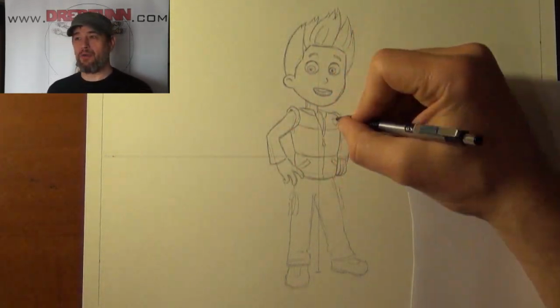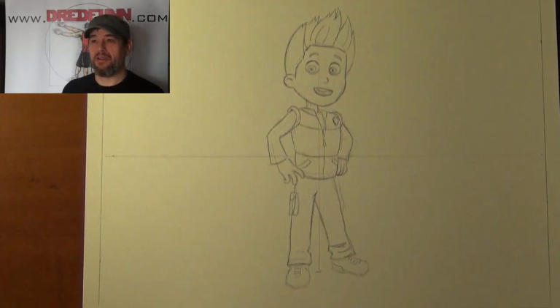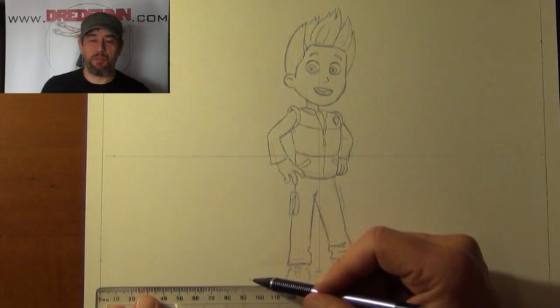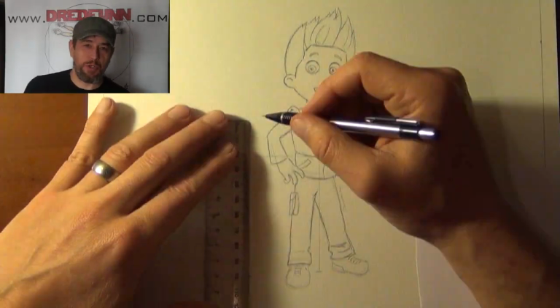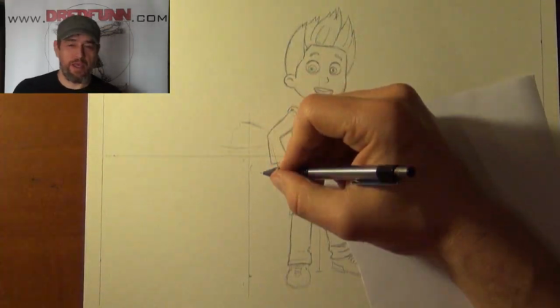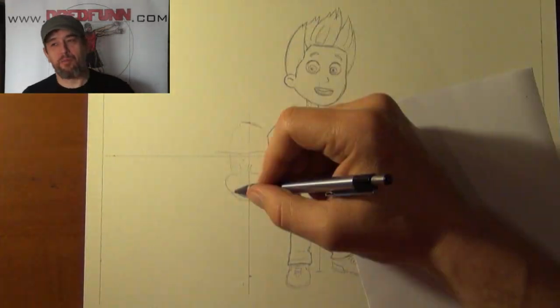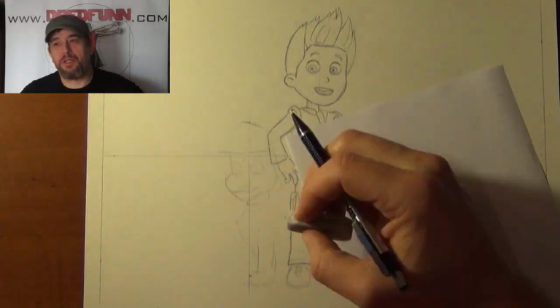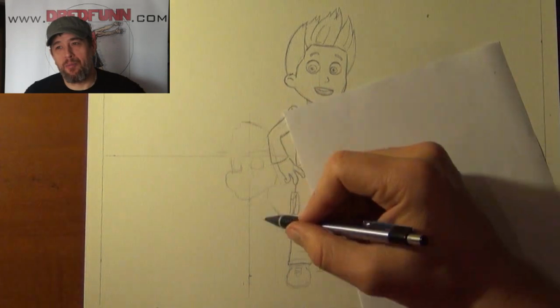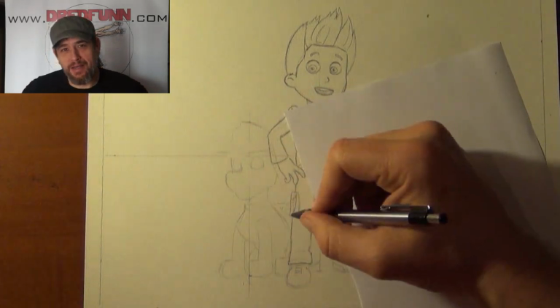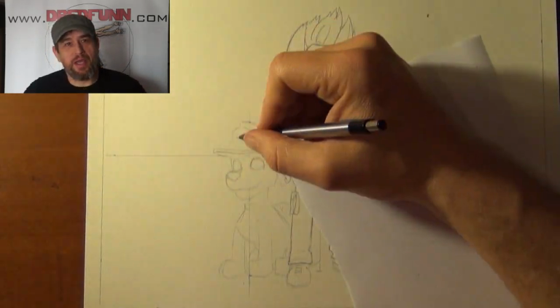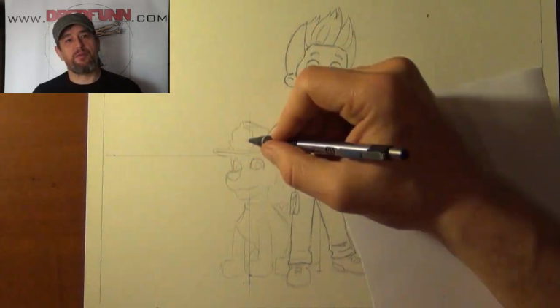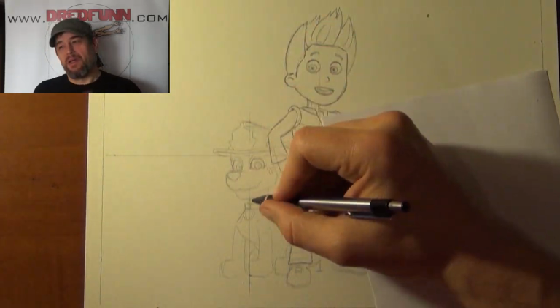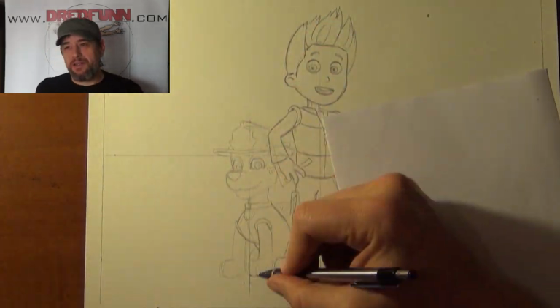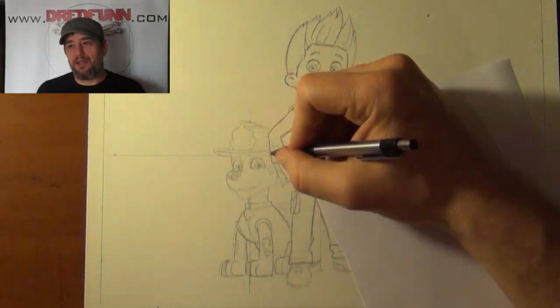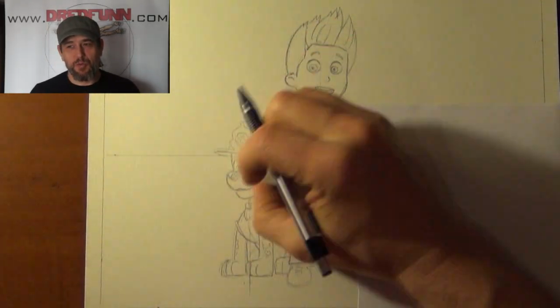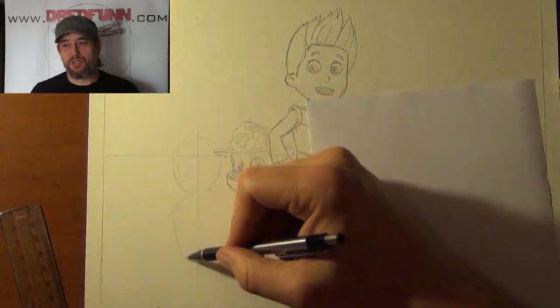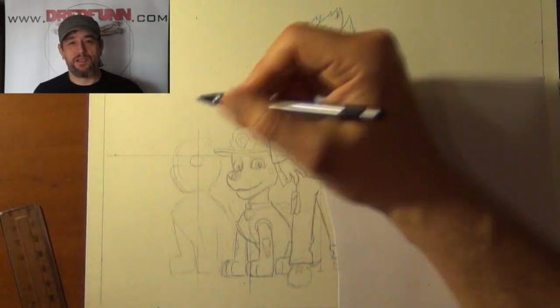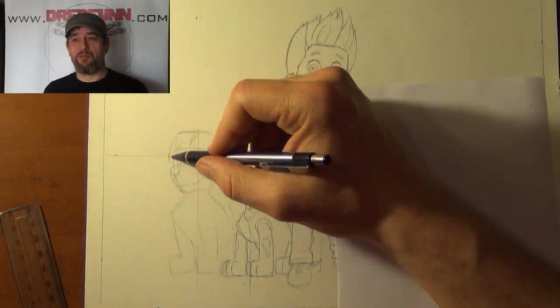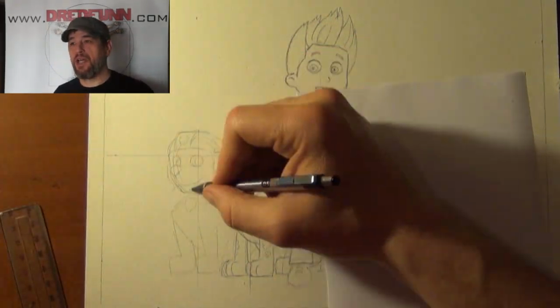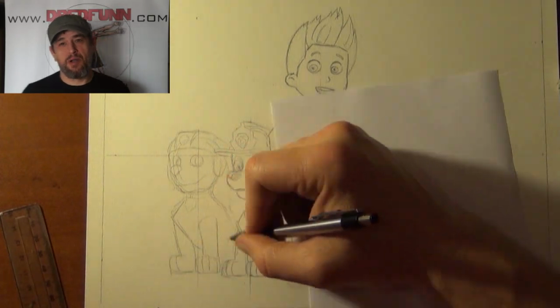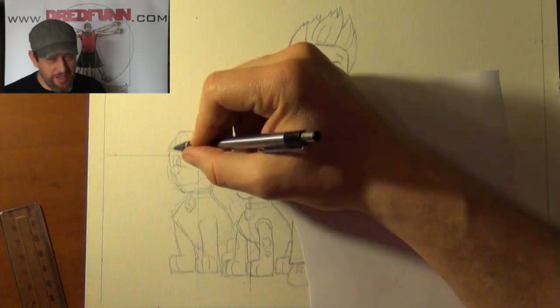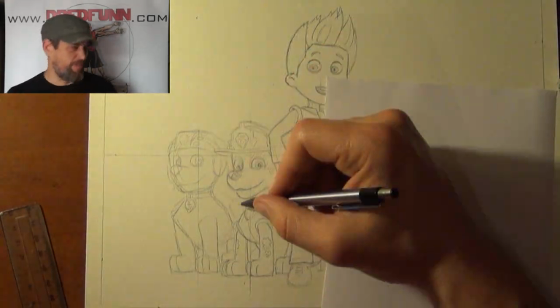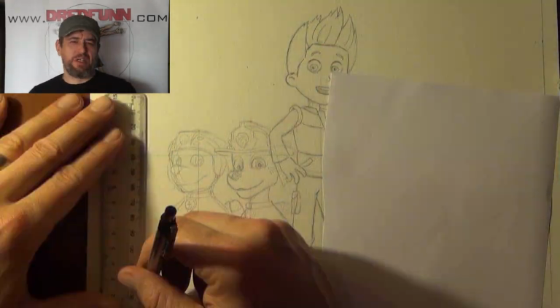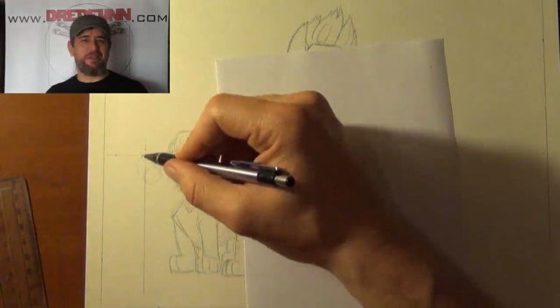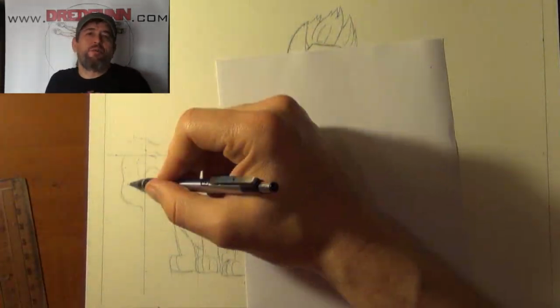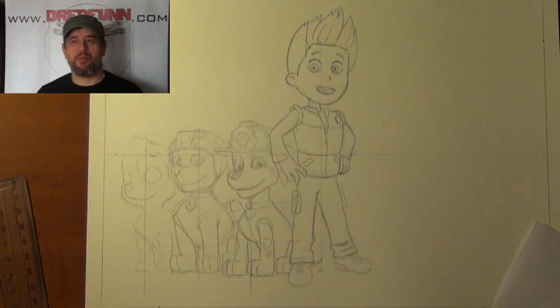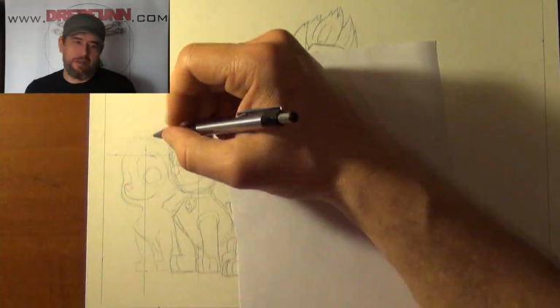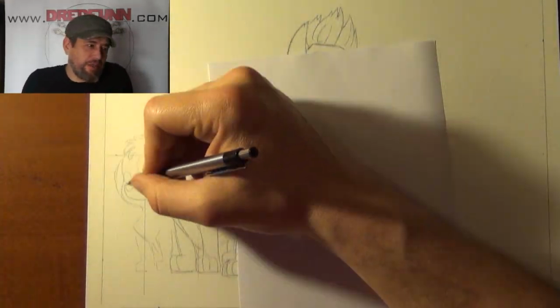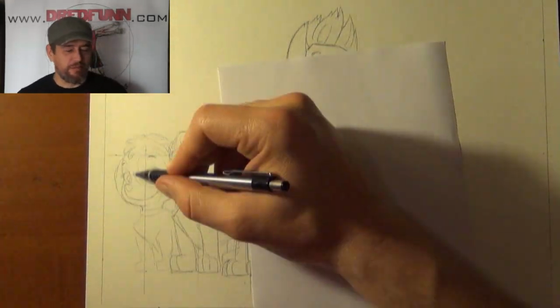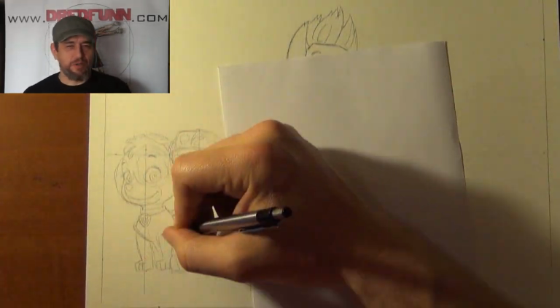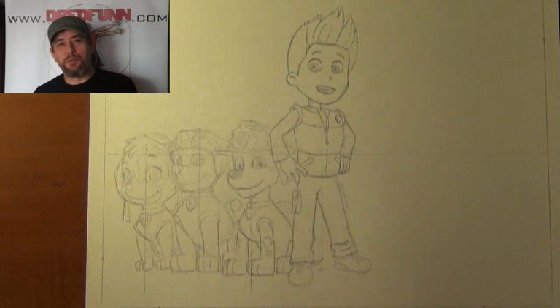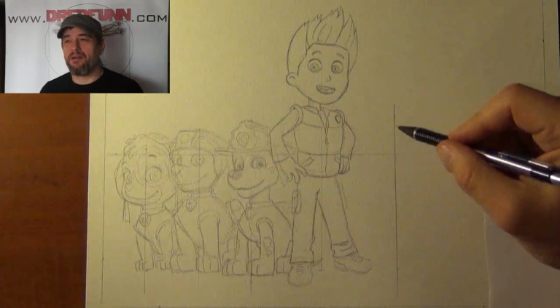My grandsons both were huge fans of Paw Patrol and a while back I did a painting for them. And this was one of those tasks that before setting a bed I thought, easy, no problem. I mean, they're little cartoon characters.